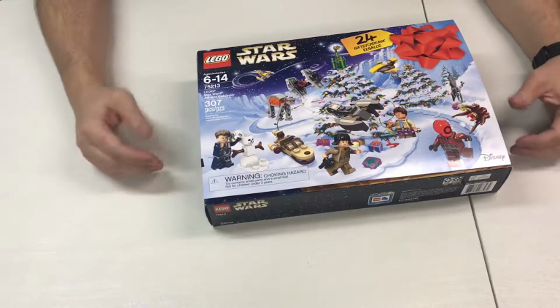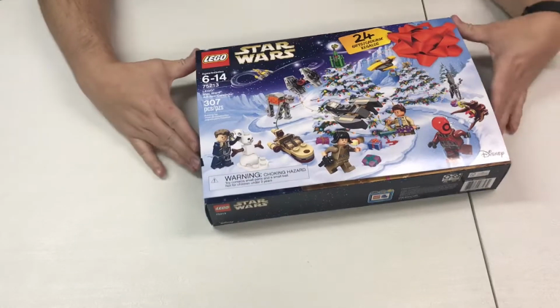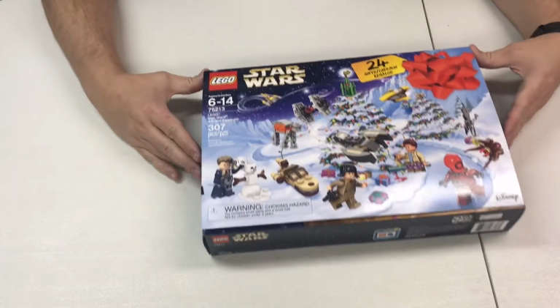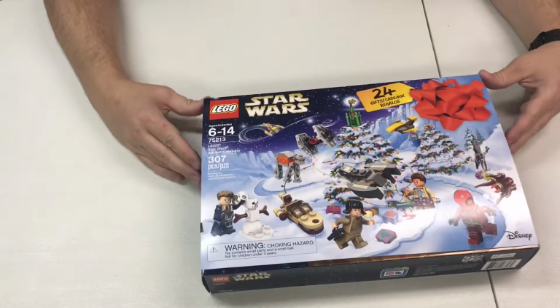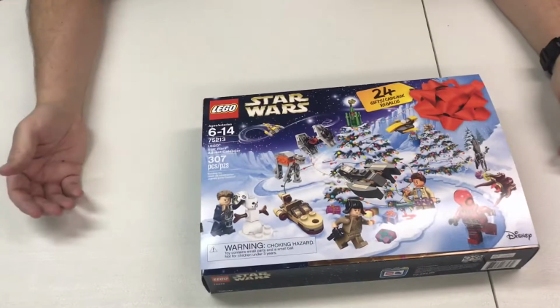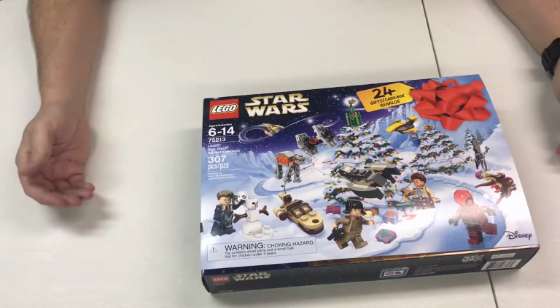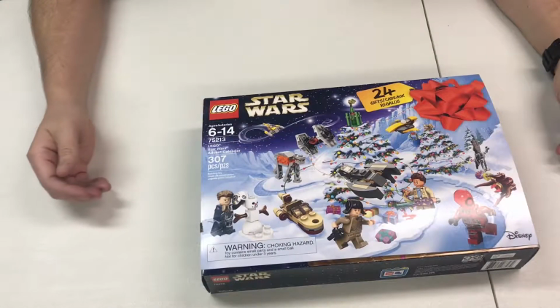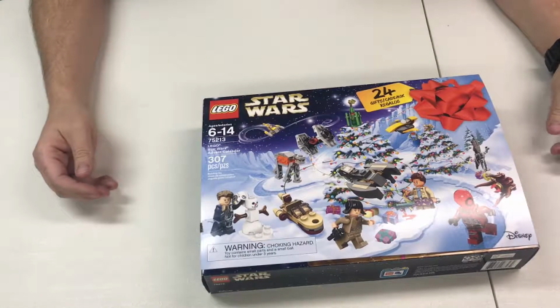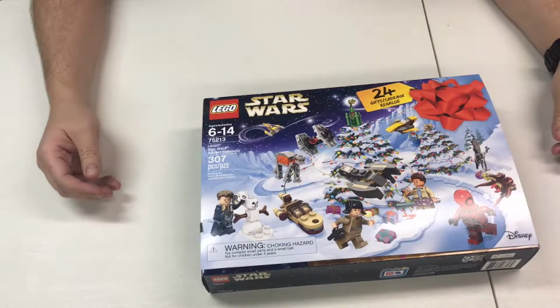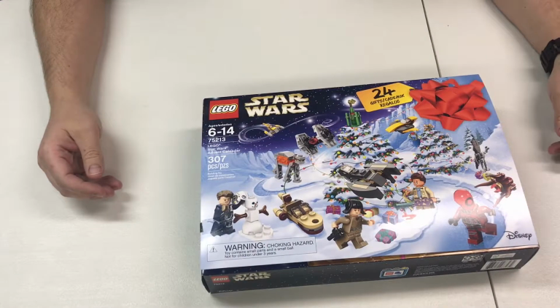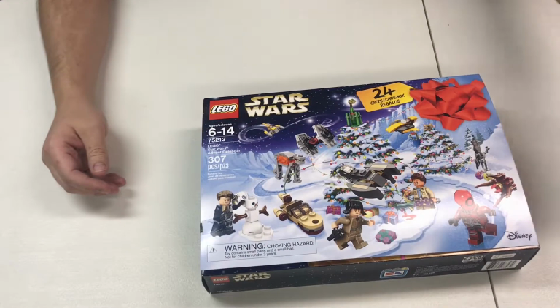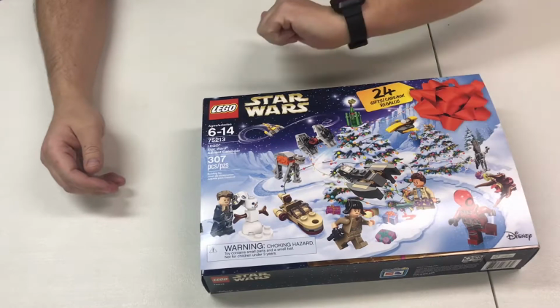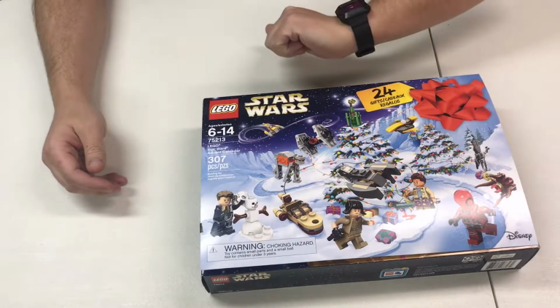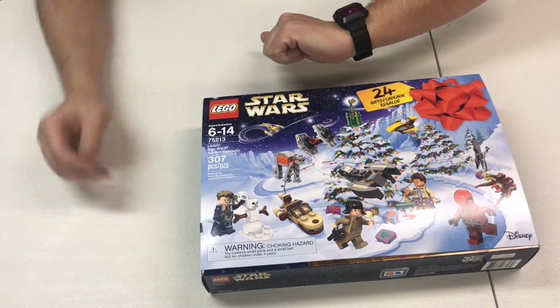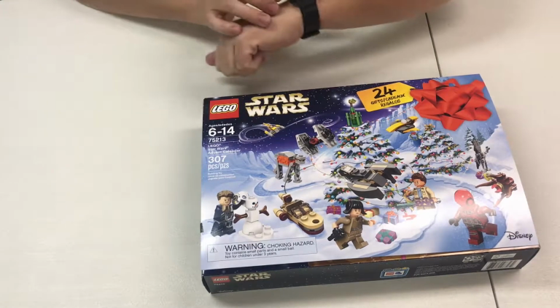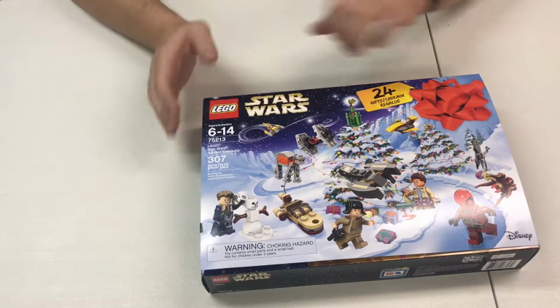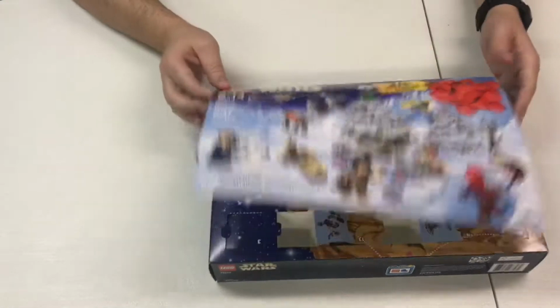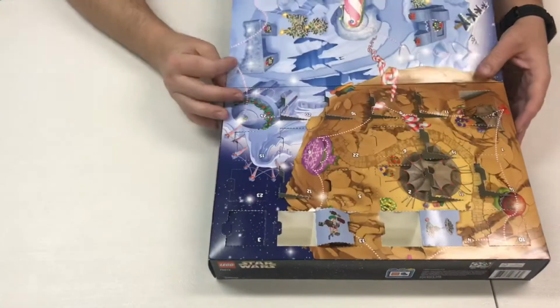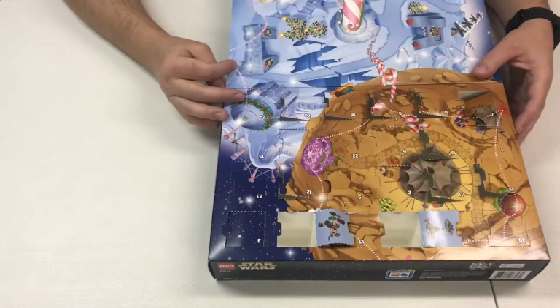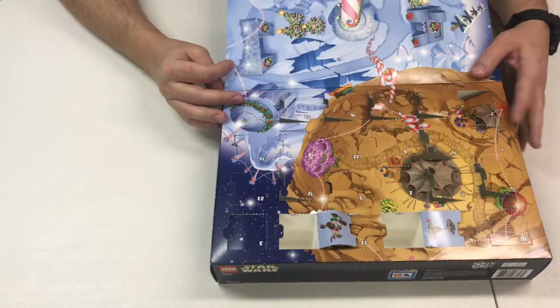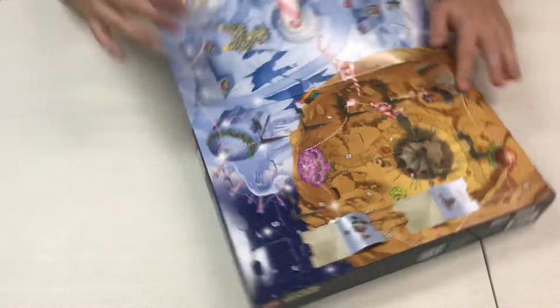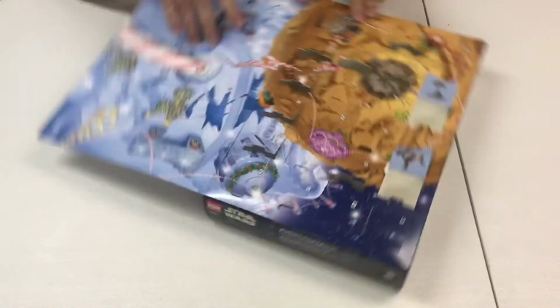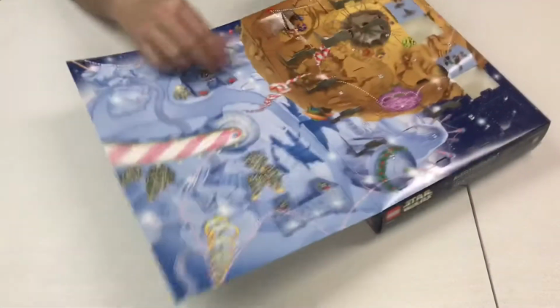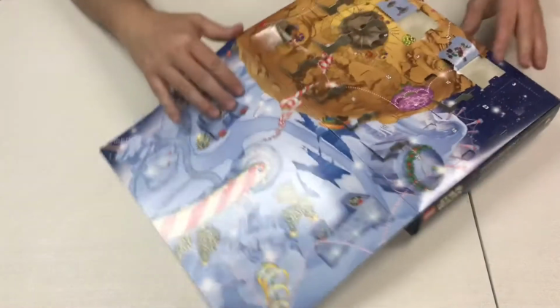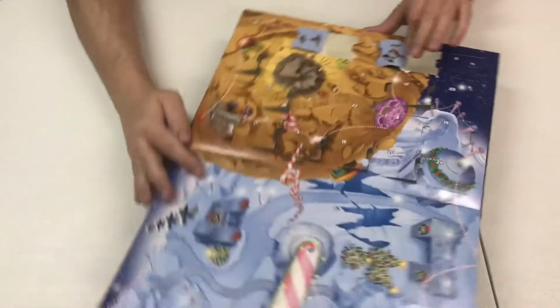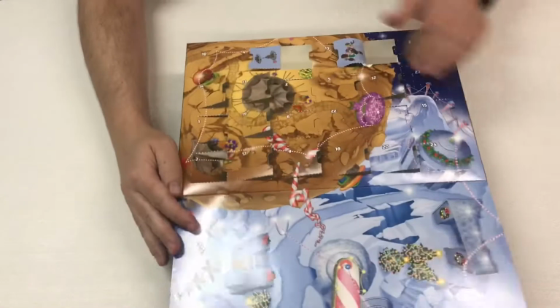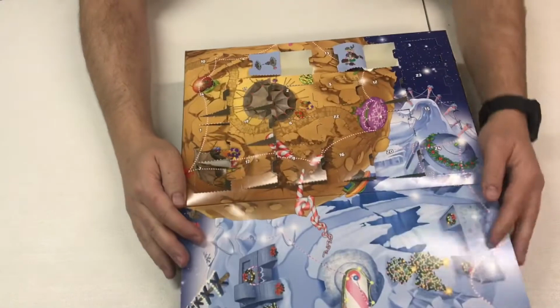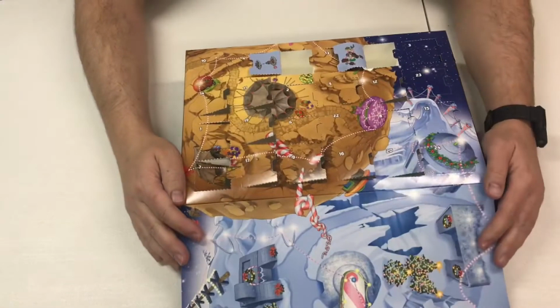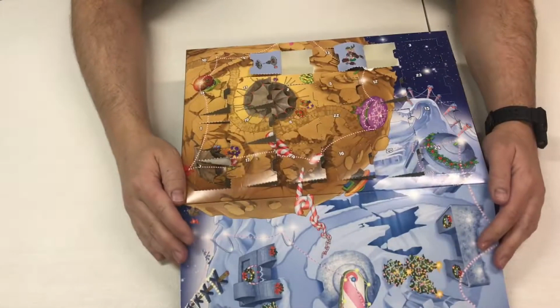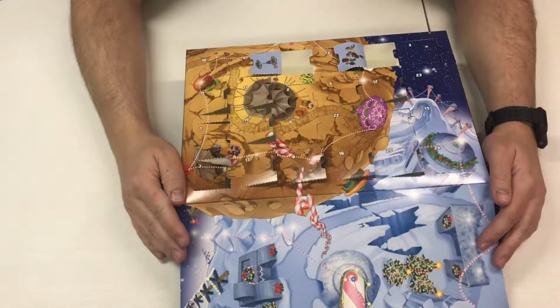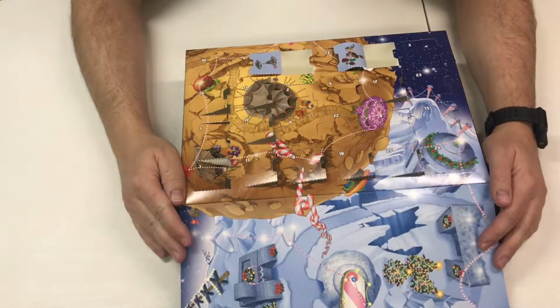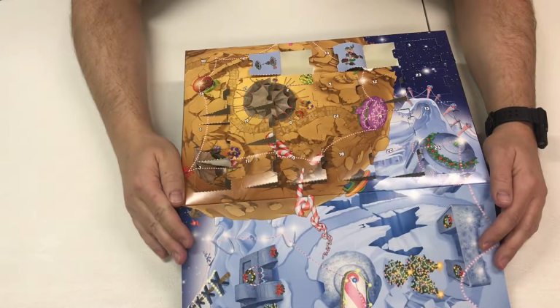Hey, what's going on guys! Today we're gonna do the Lego Star Wars advent calendar. Today is December 22nd, so let's find the 22nd door here.